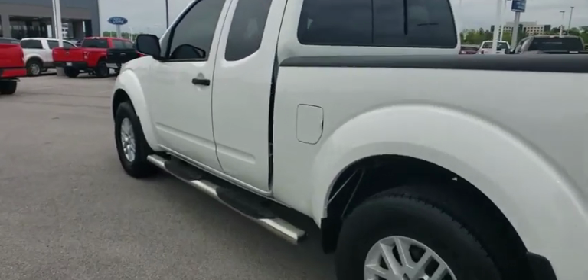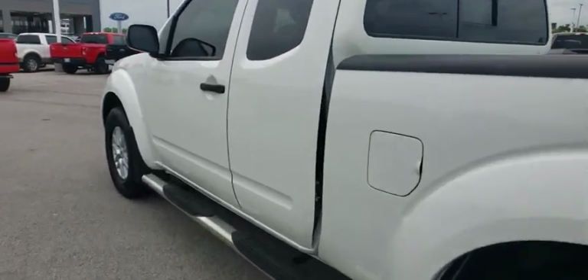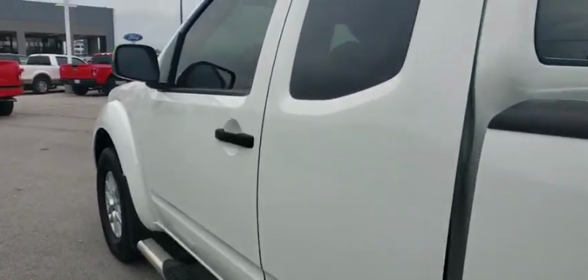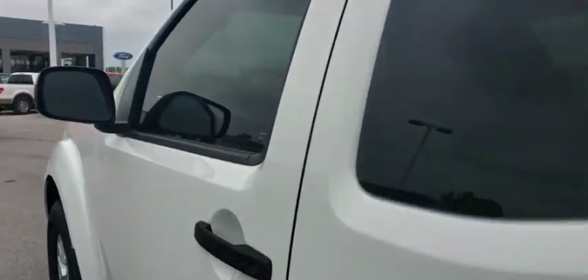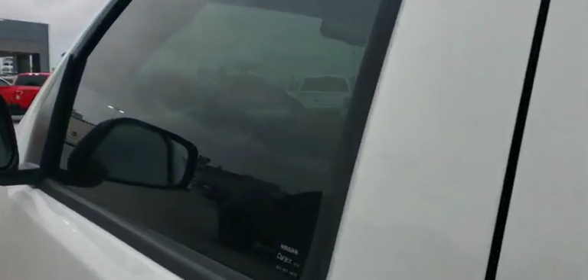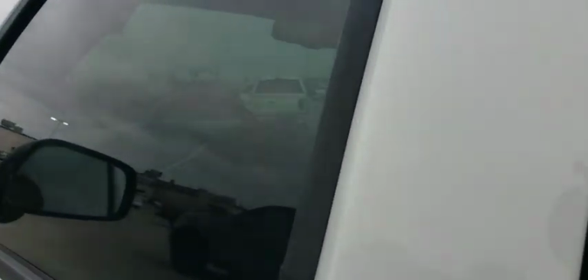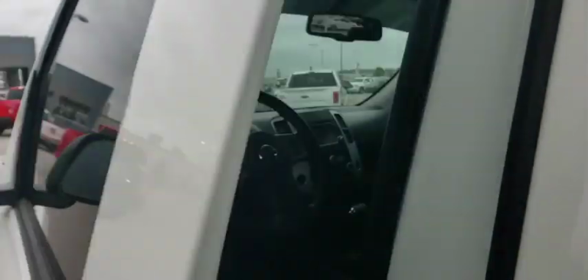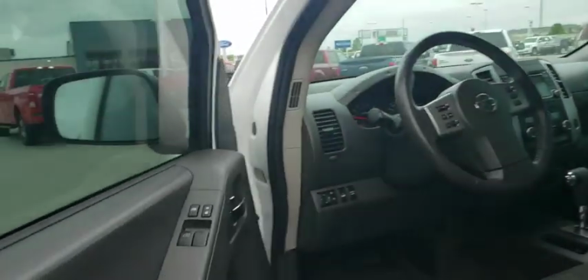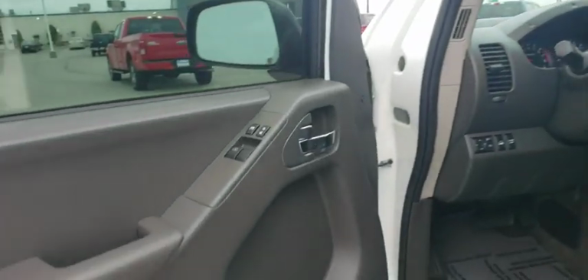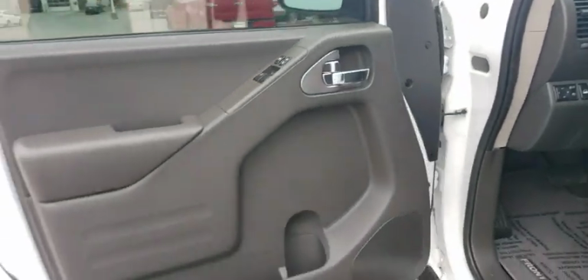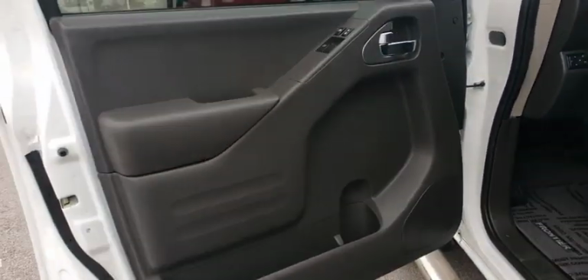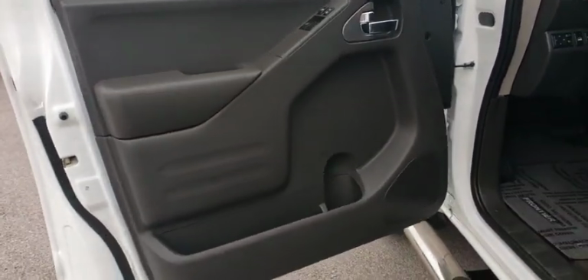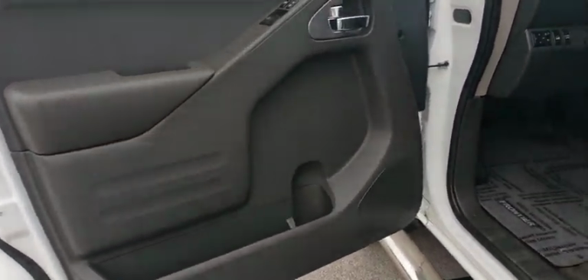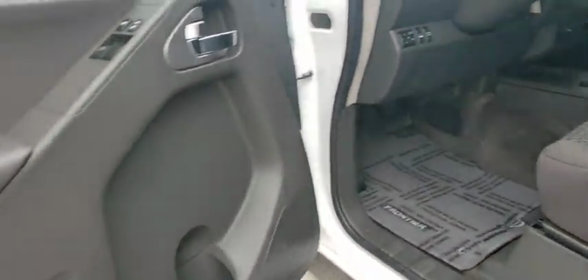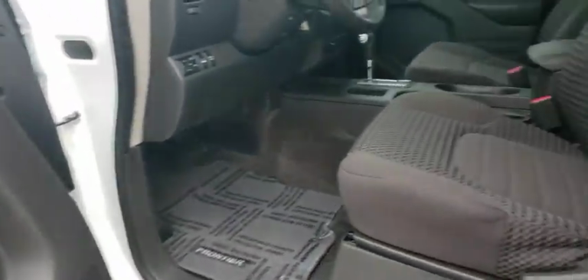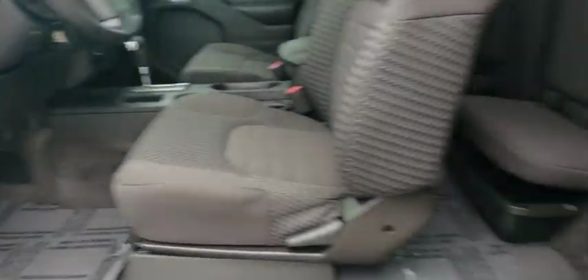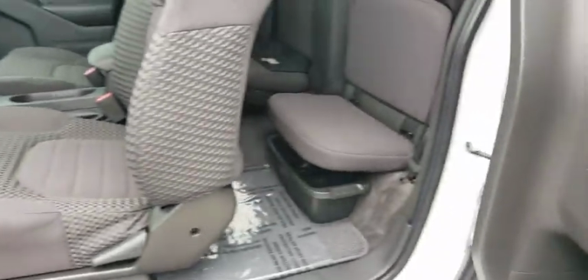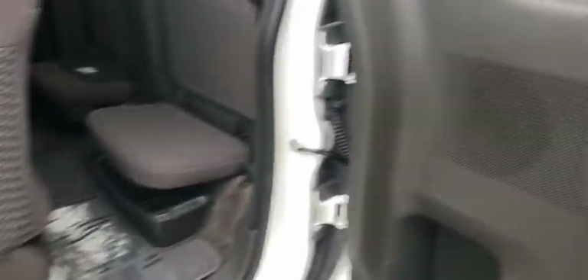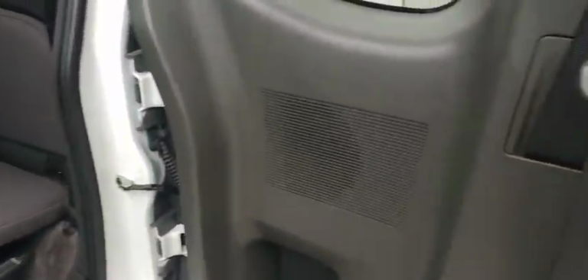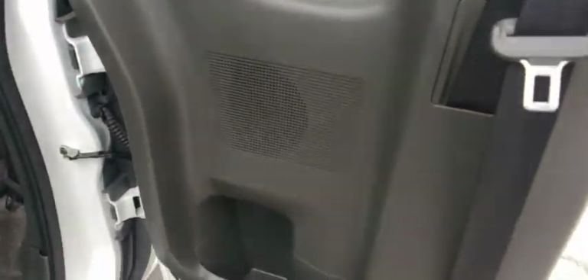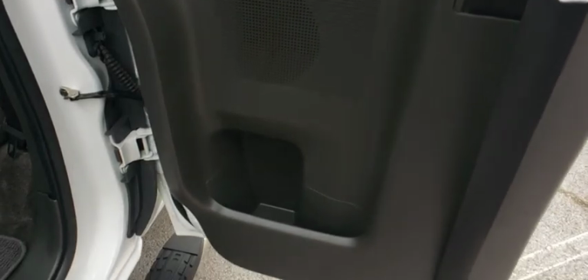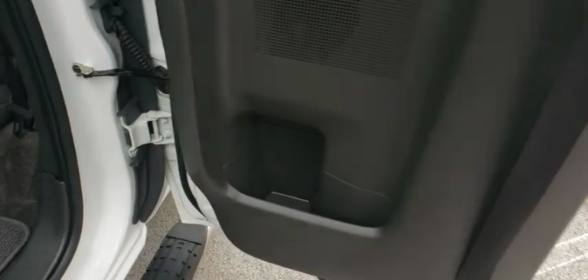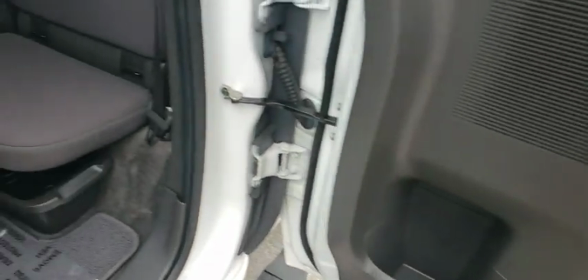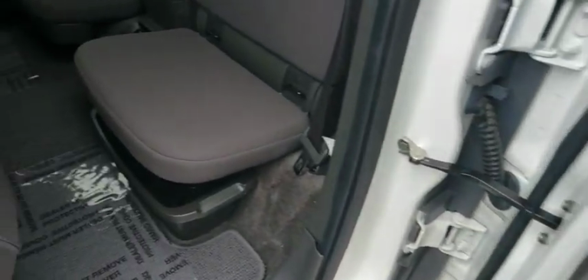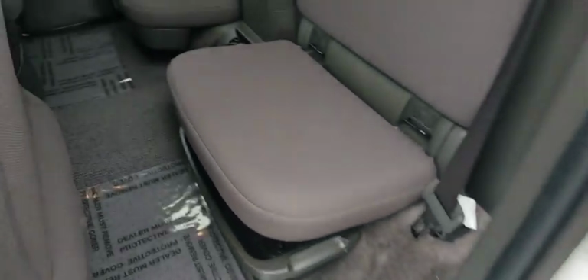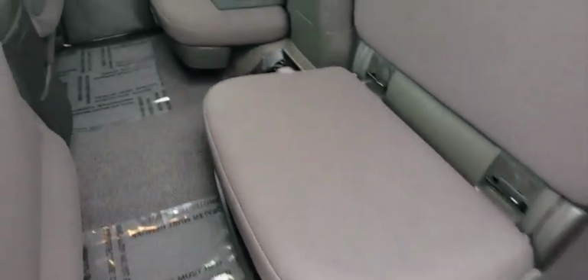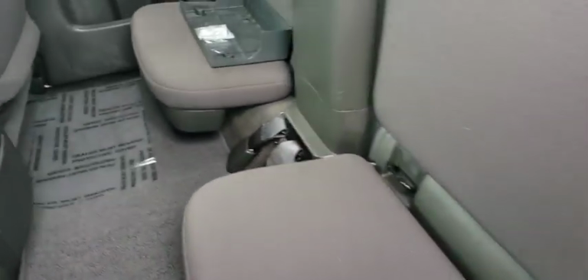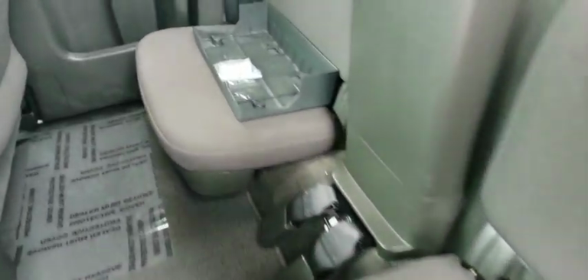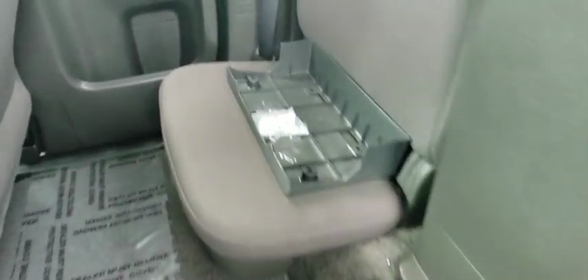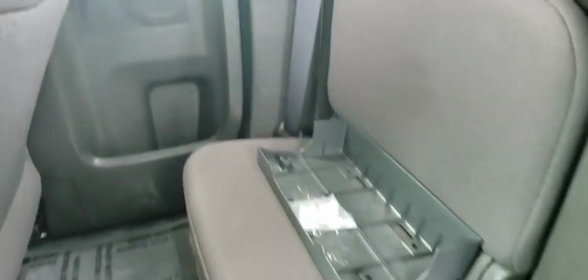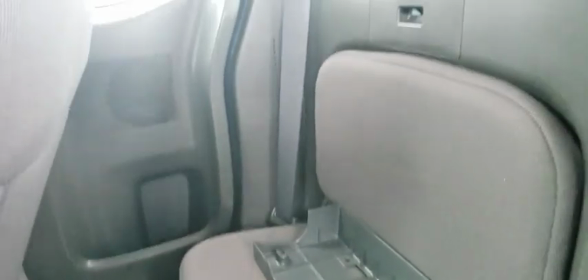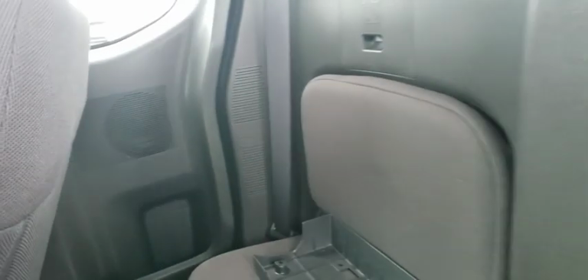Here are some of this vehicle's great options: back-up camera, keyless entry, steering wheel audio controls, traction control, anti-lock braking system, stability control, Bluetooth, adjustable steering wheel, power steering, four-wheel disc brakes.